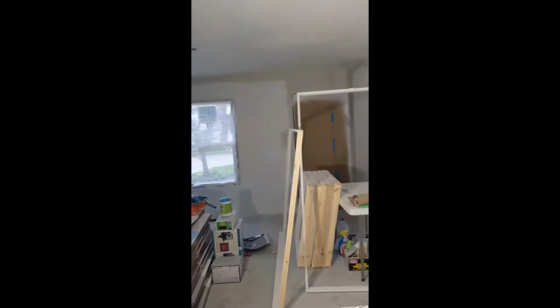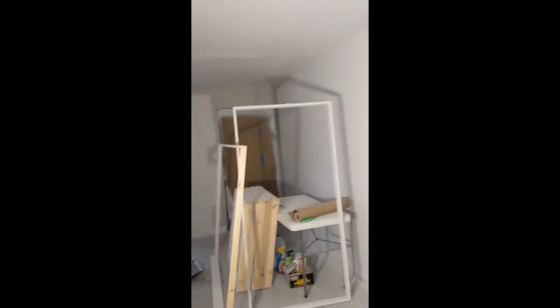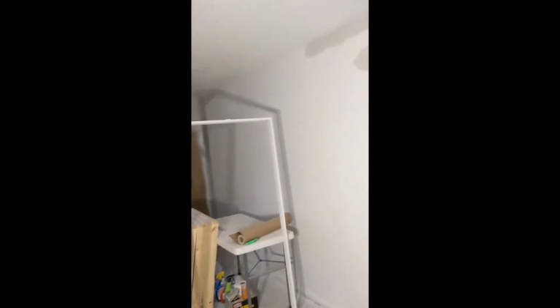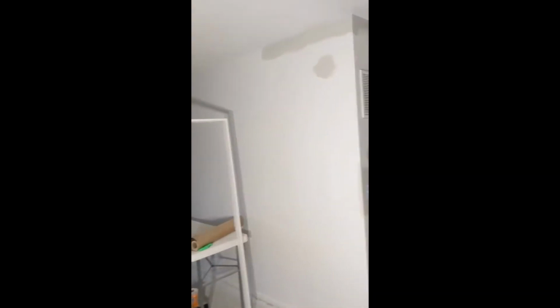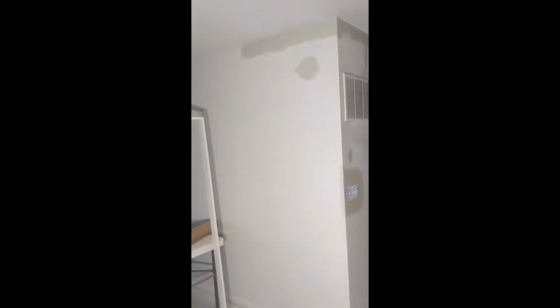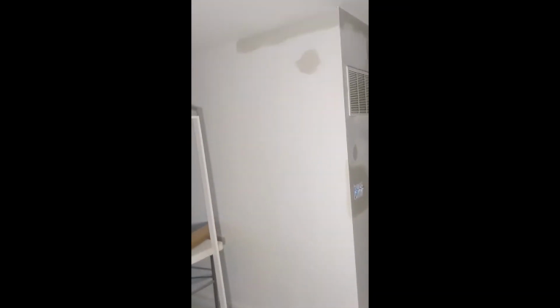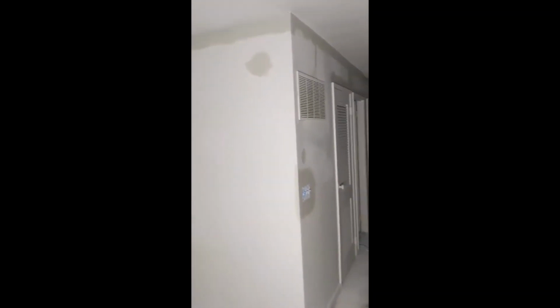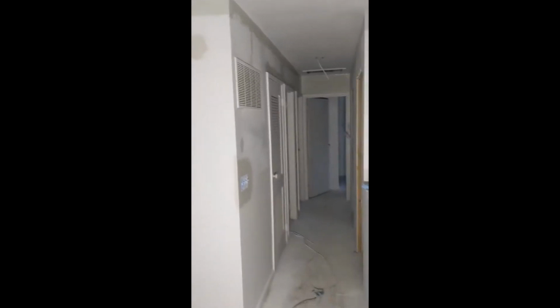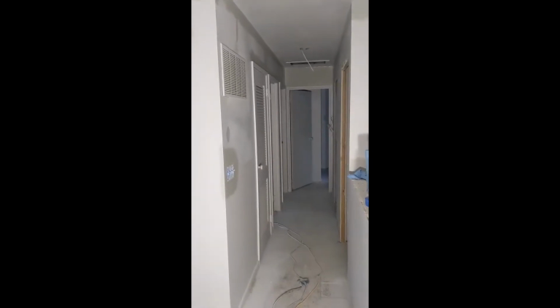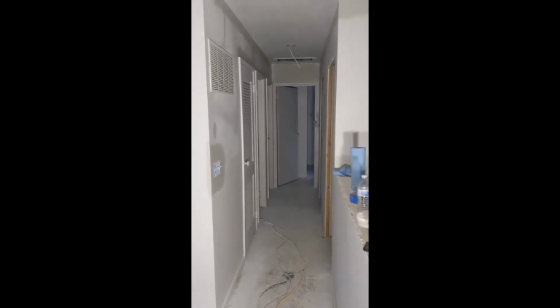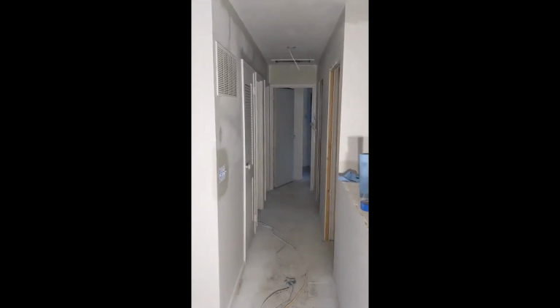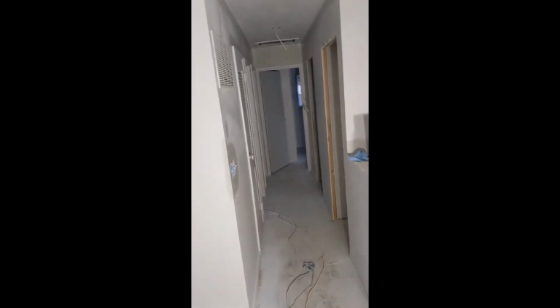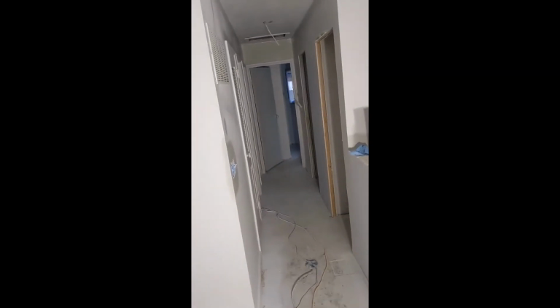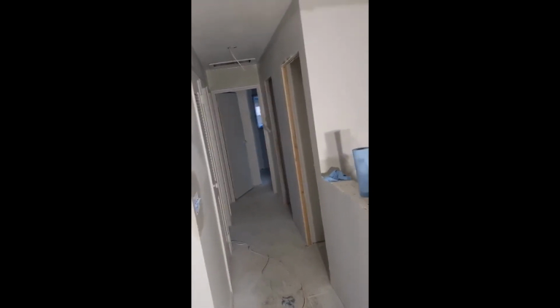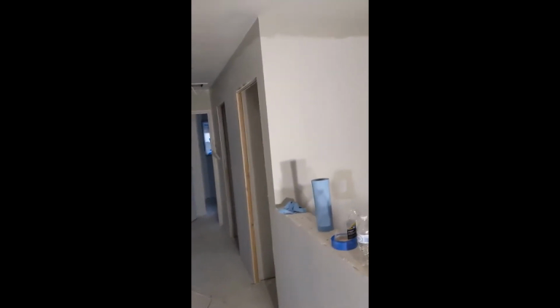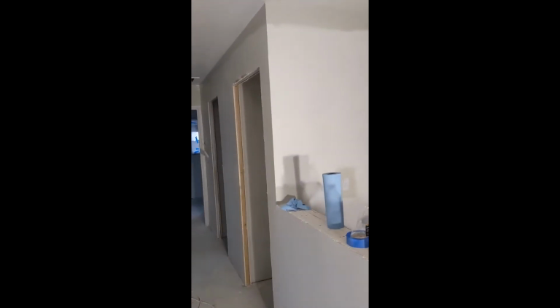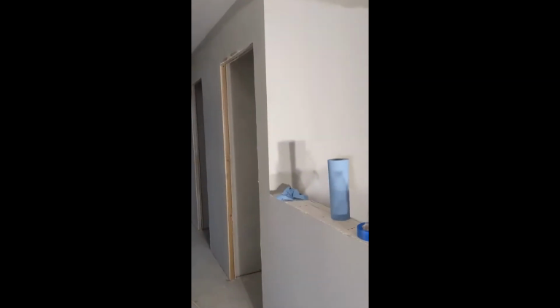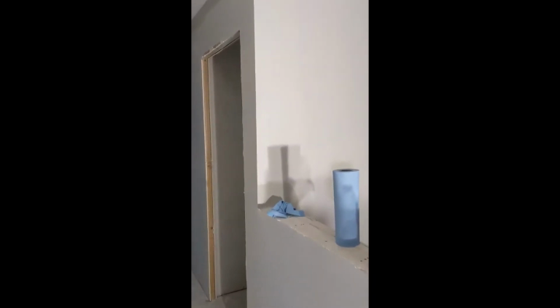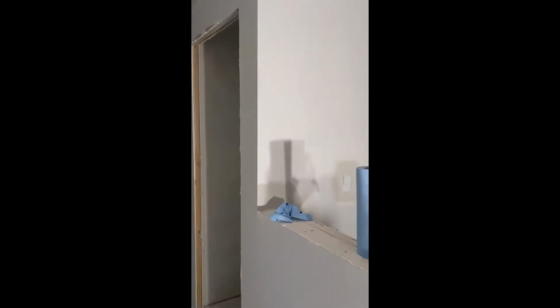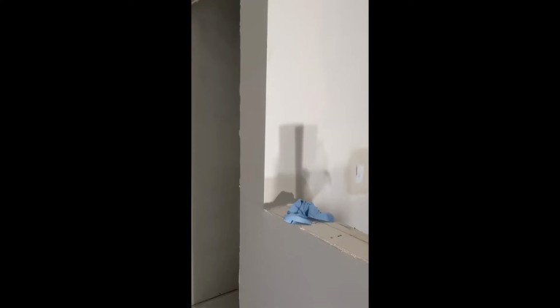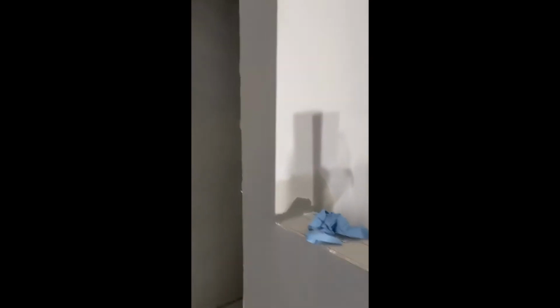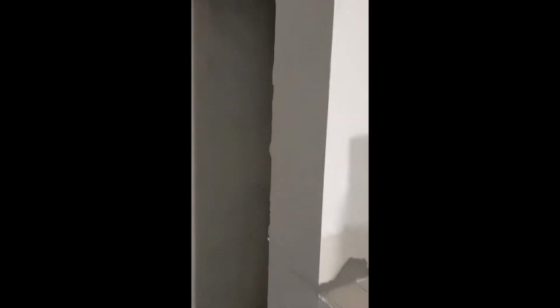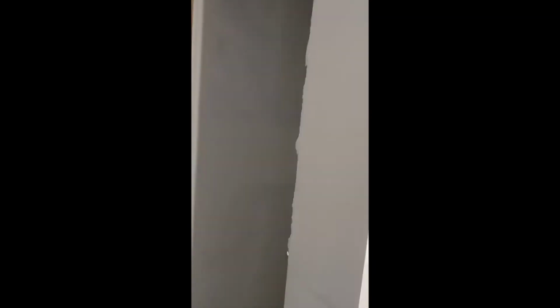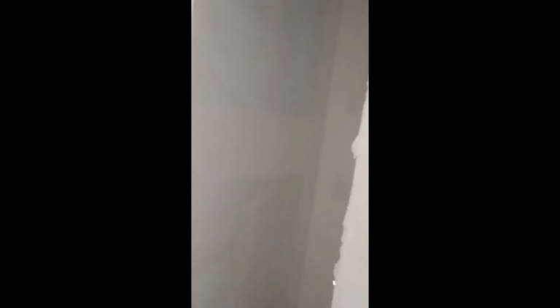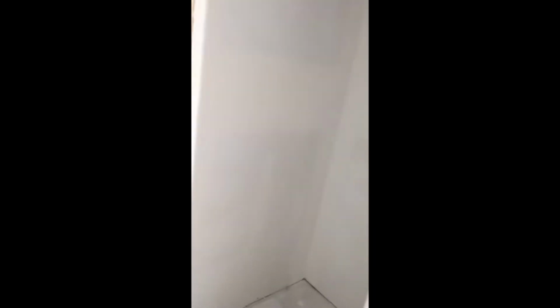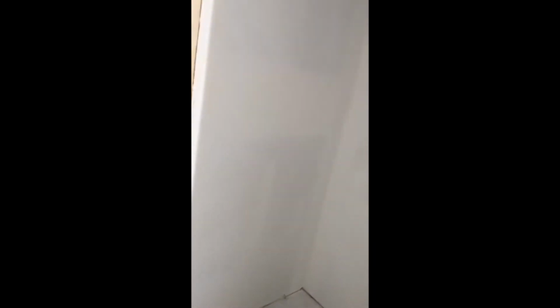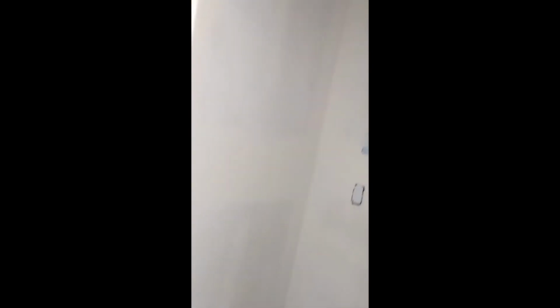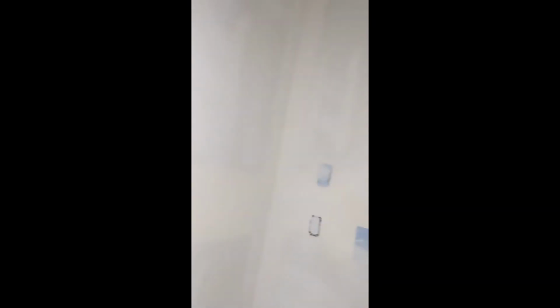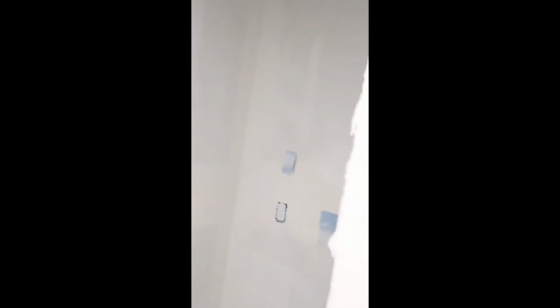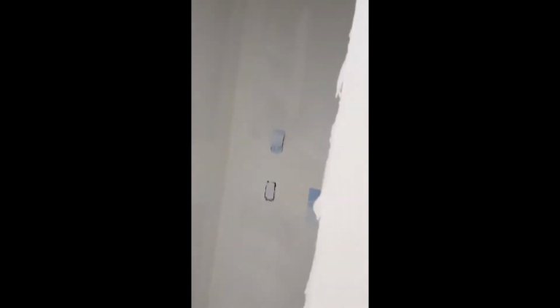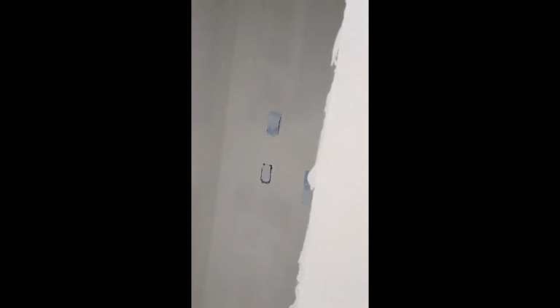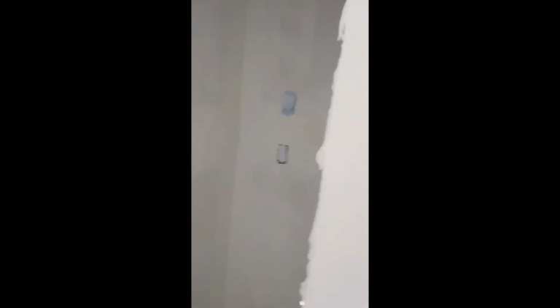Going down the hallway, this room is completely enclosed now for our stand-up stackable washer and dryer.